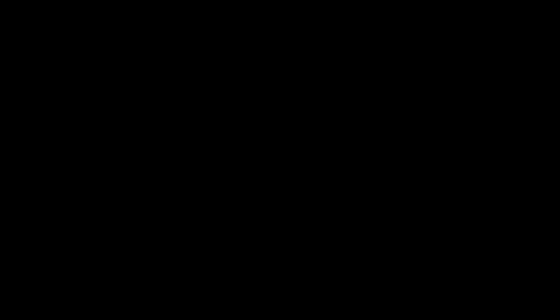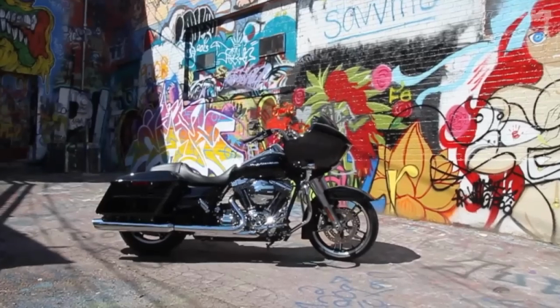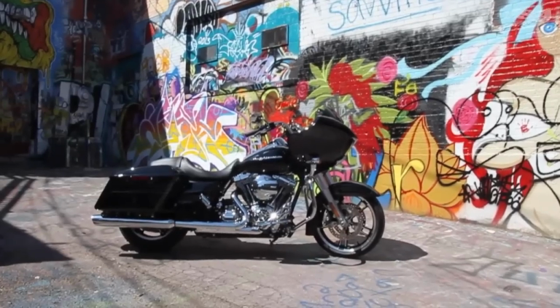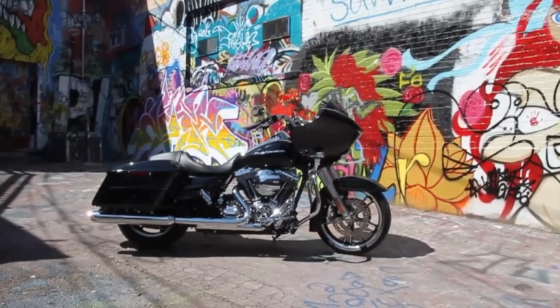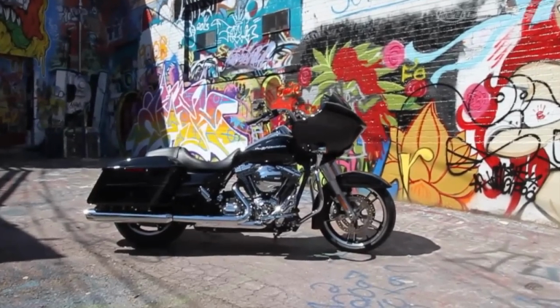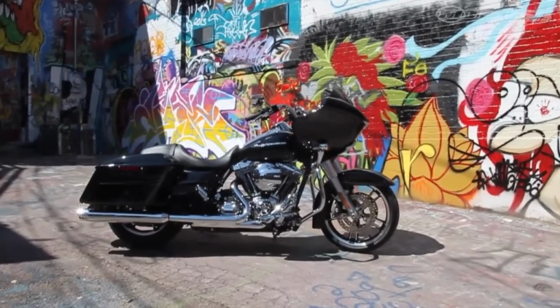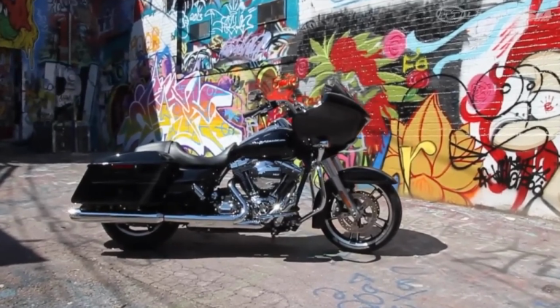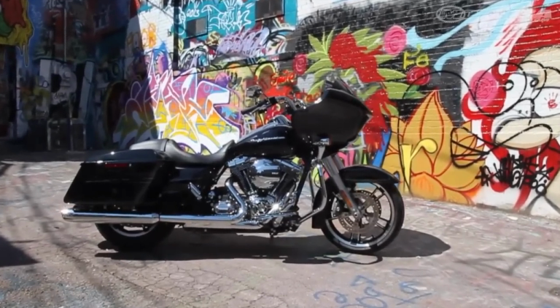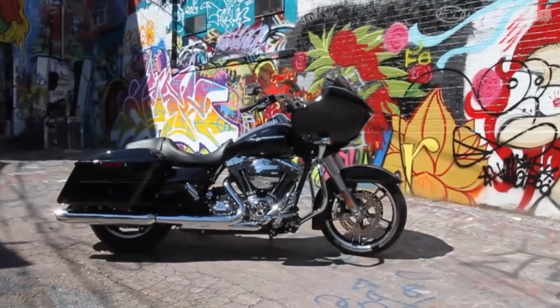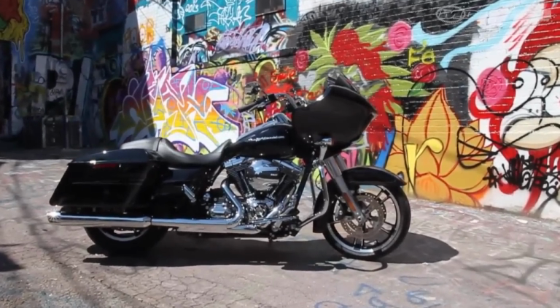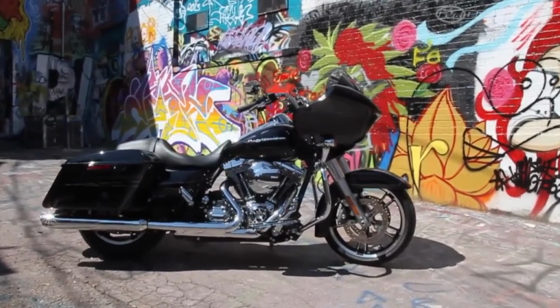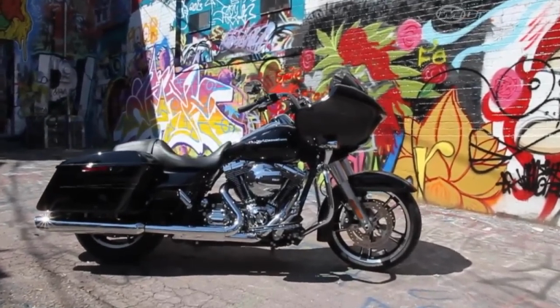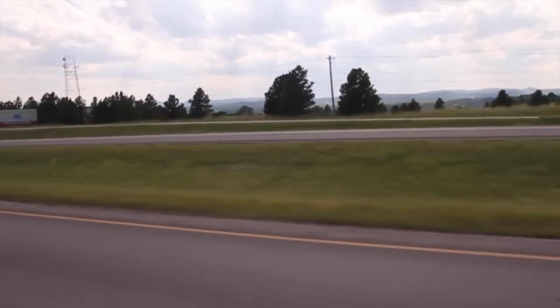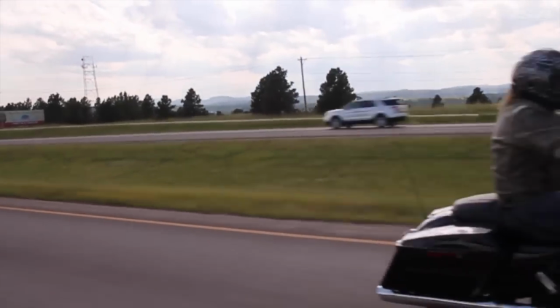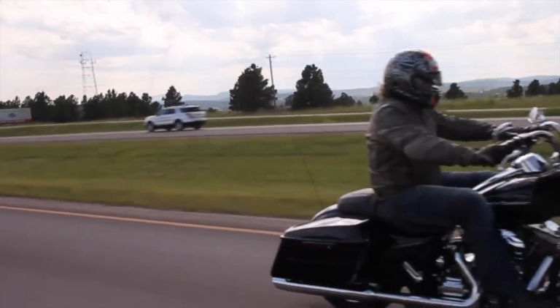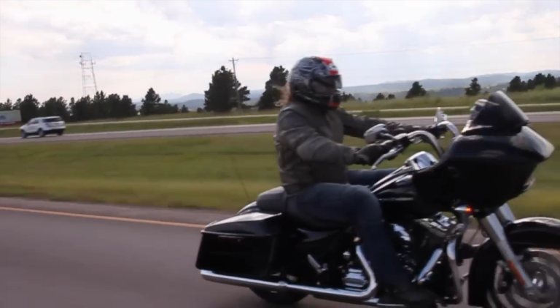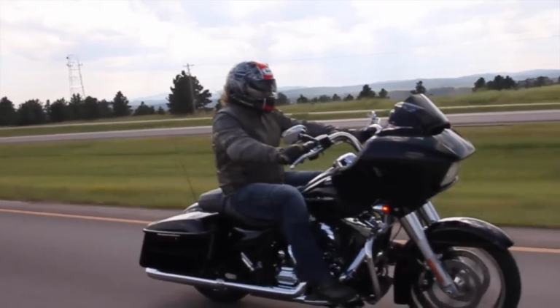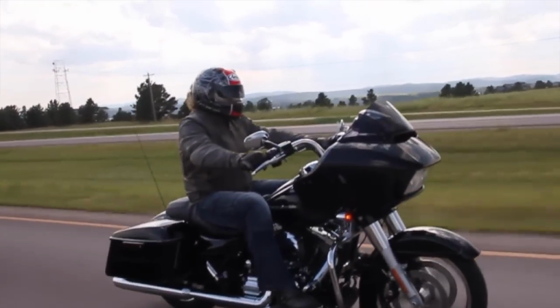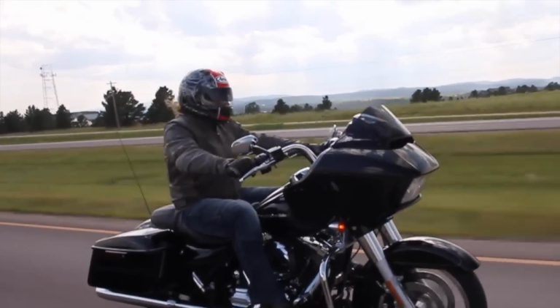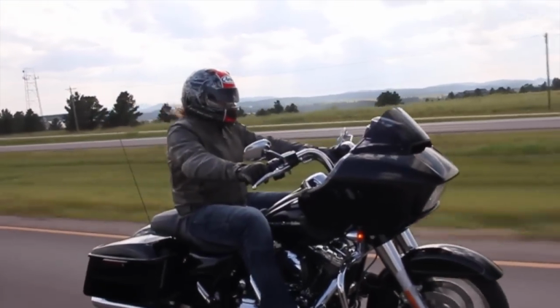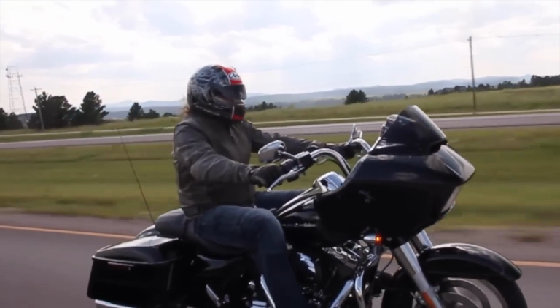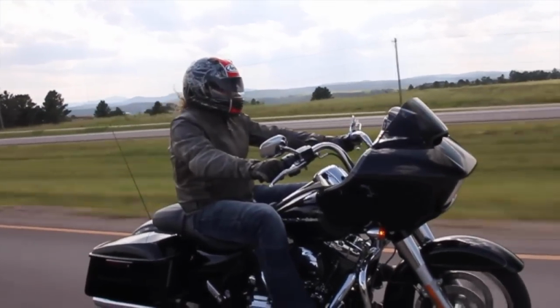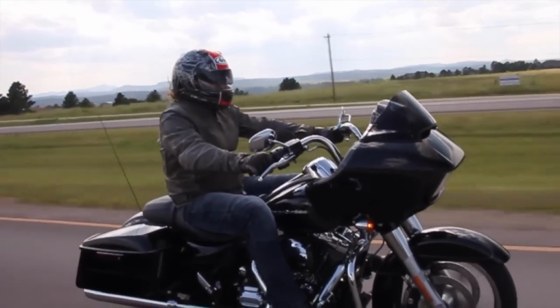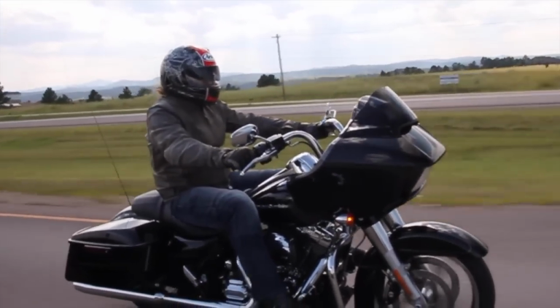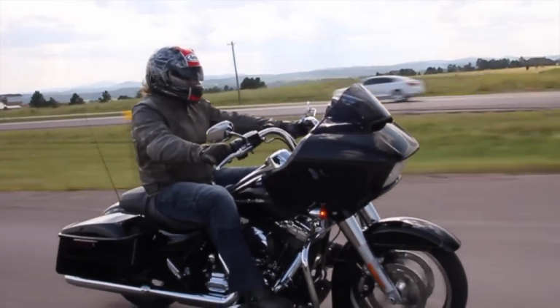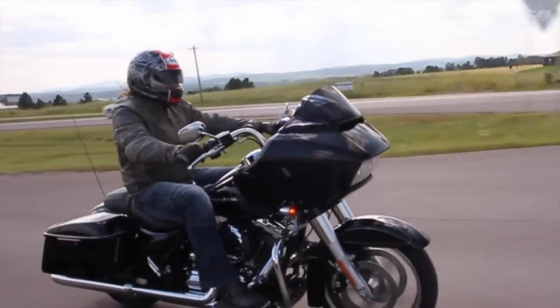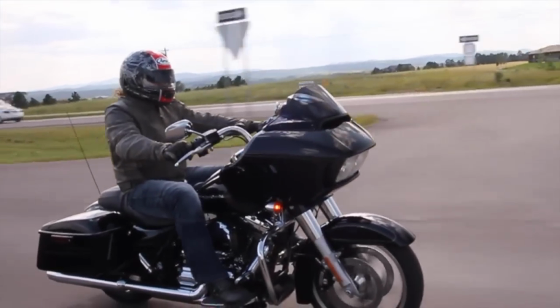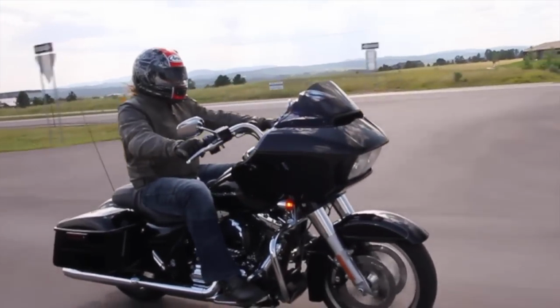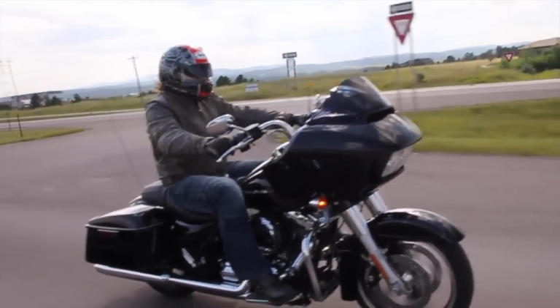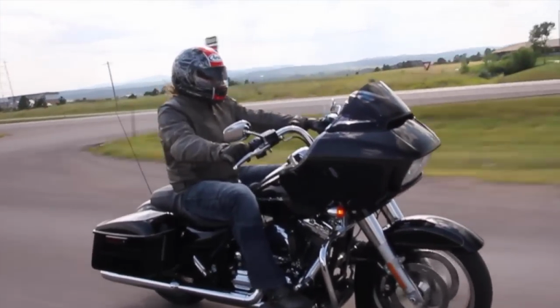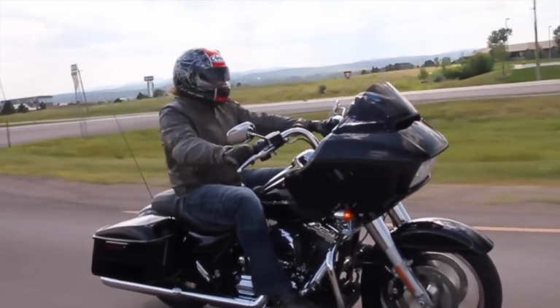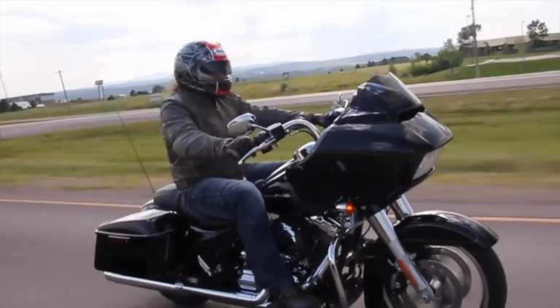After missing the cut for 2014, Harley's popular bagger is back. The 2015 Road Glide and Road Glide Special, receiving a slew of updates aimed to improve performance and make it more rider friendly.